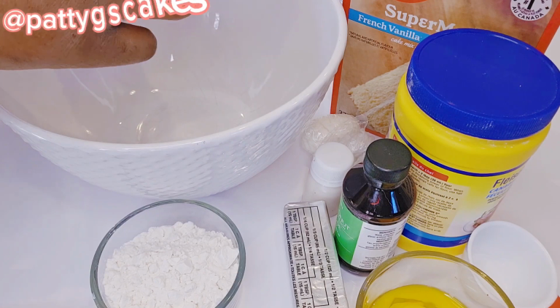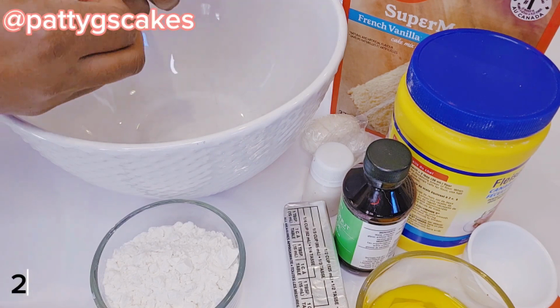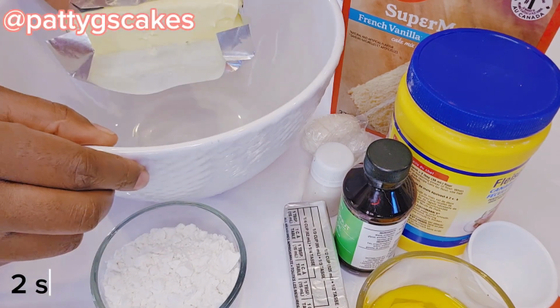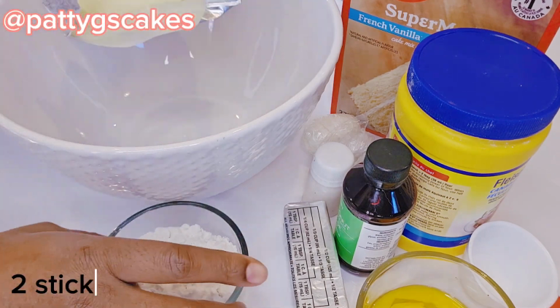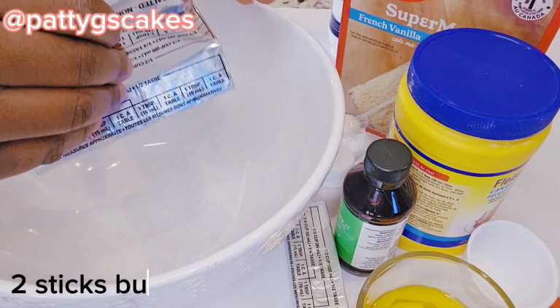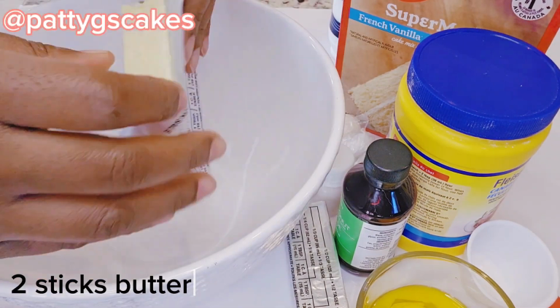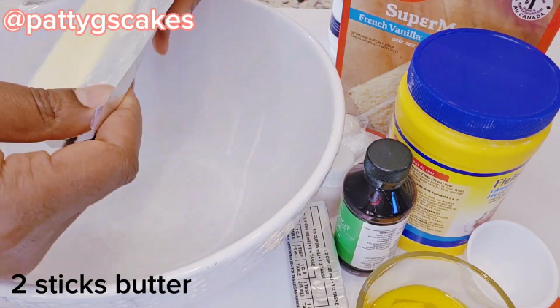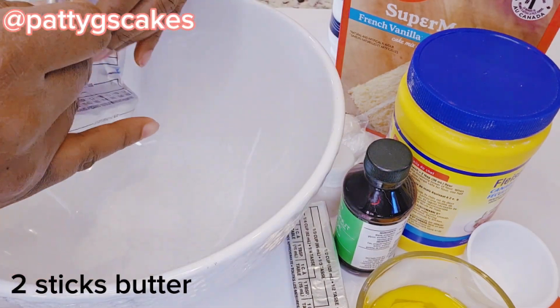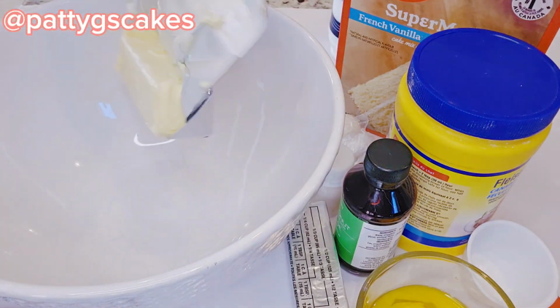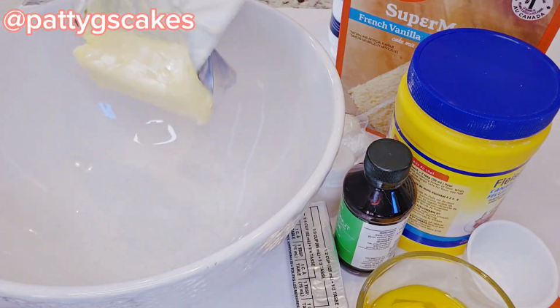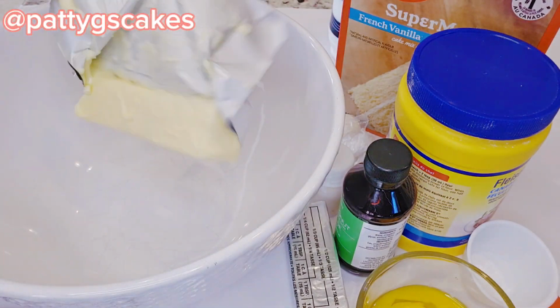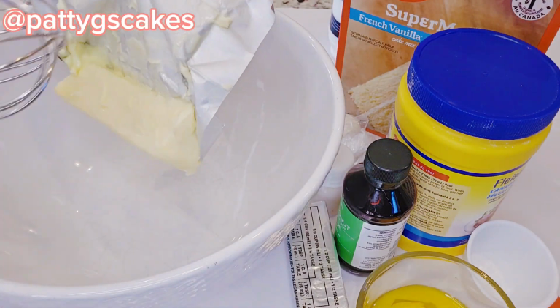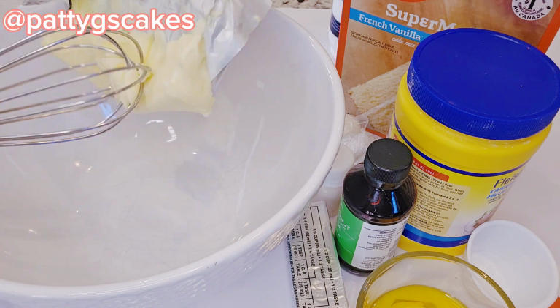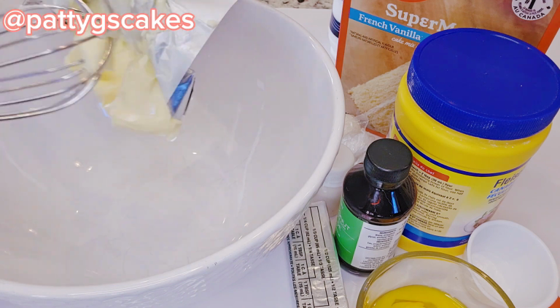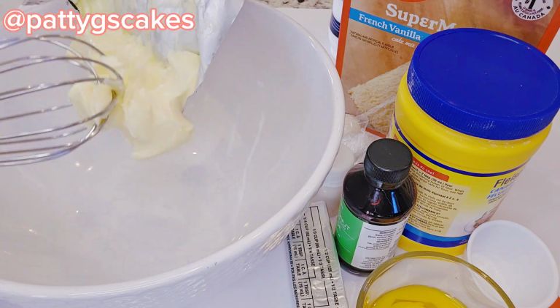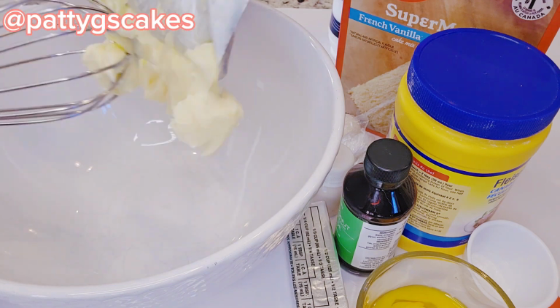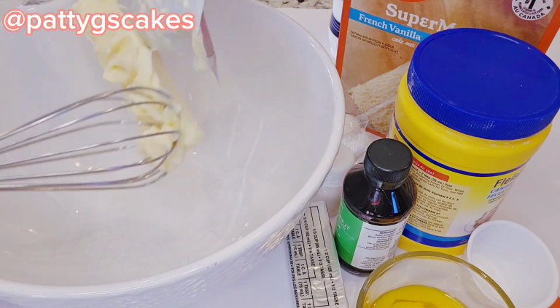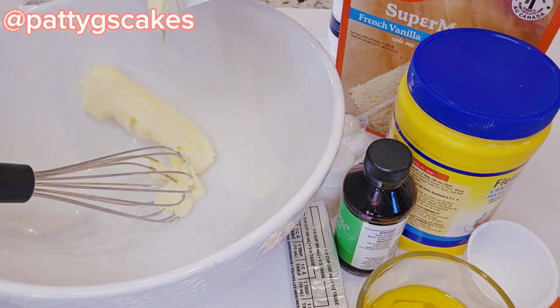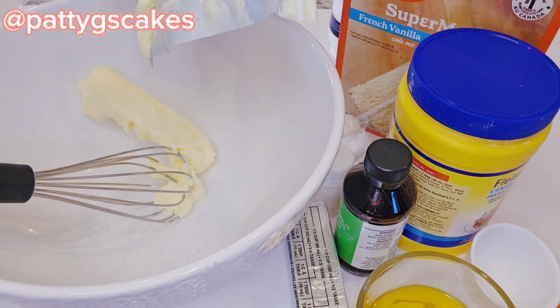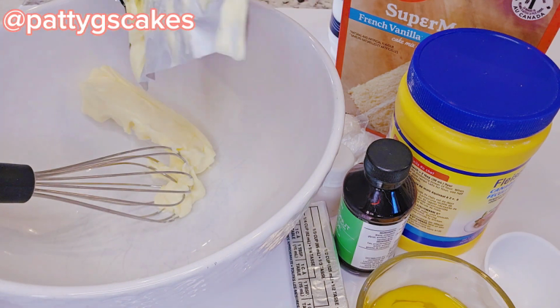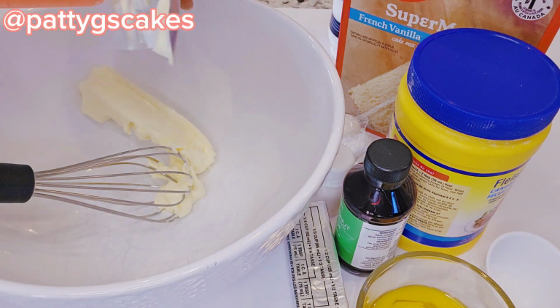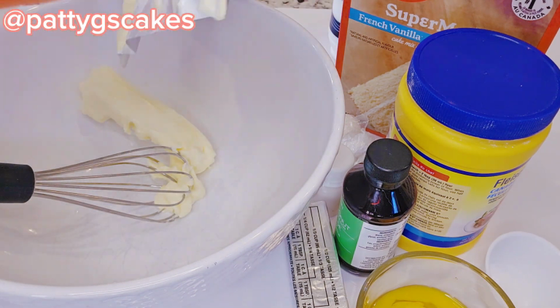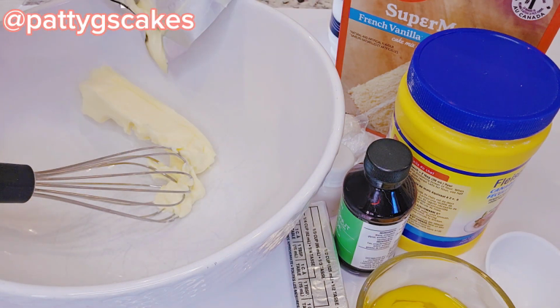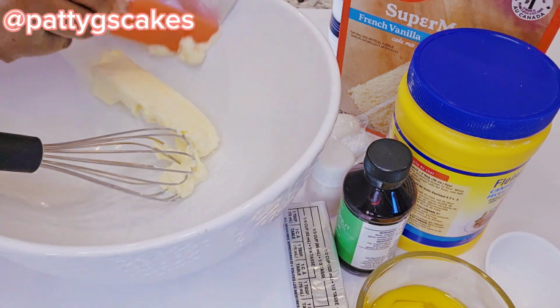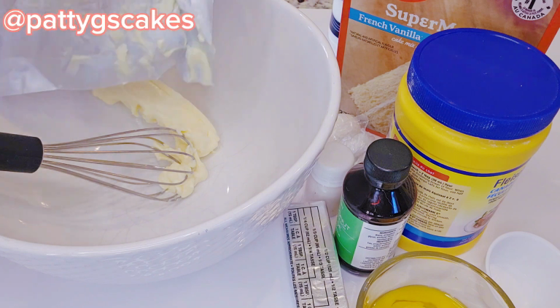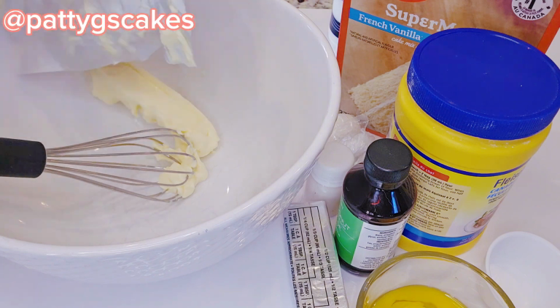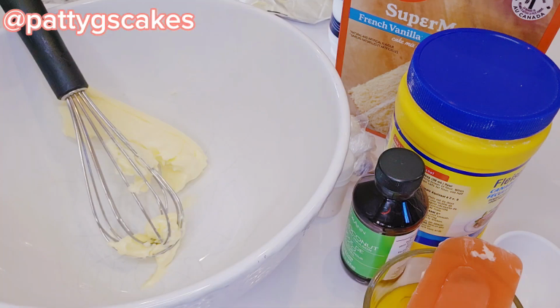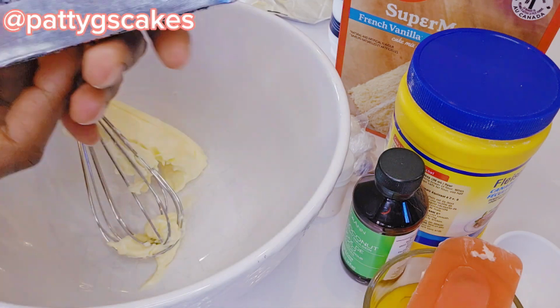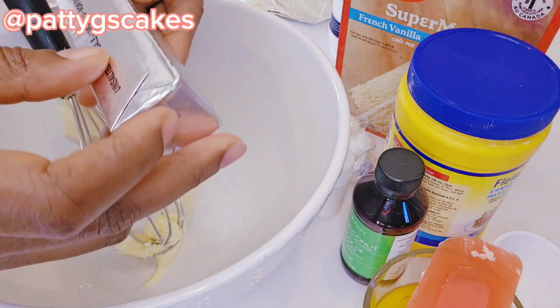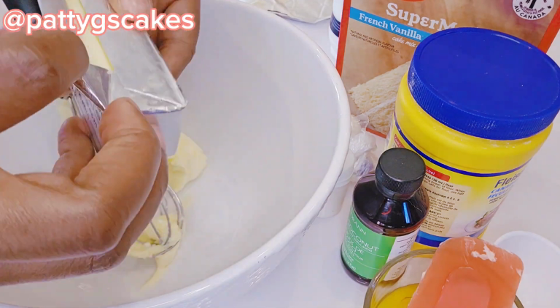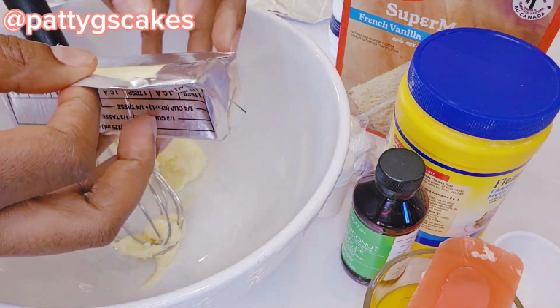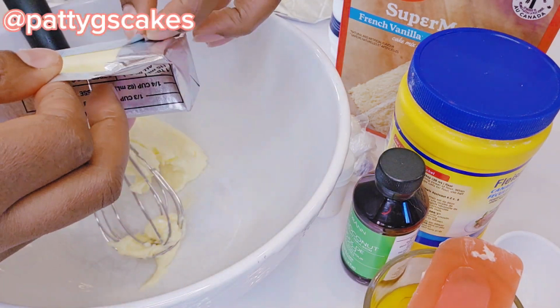In an empty bowl I will put two sticks of butter — this is unsalted butter. It could be two sticks of butter or one cup of butter, so I put that in an empty bowl.